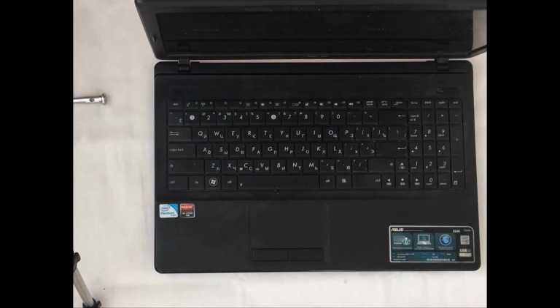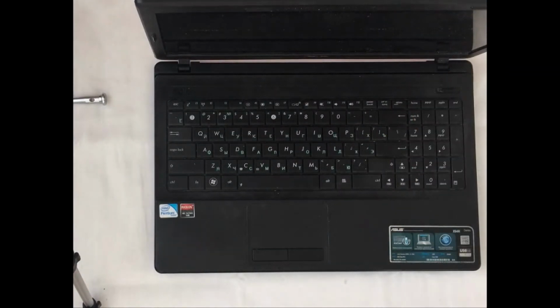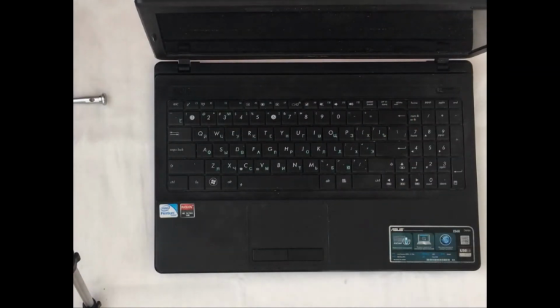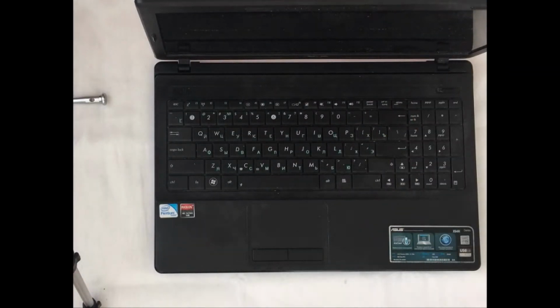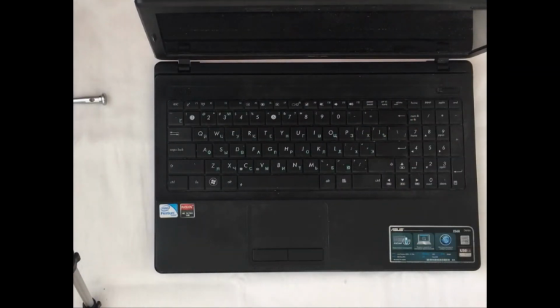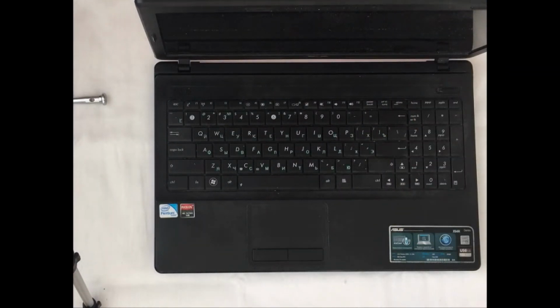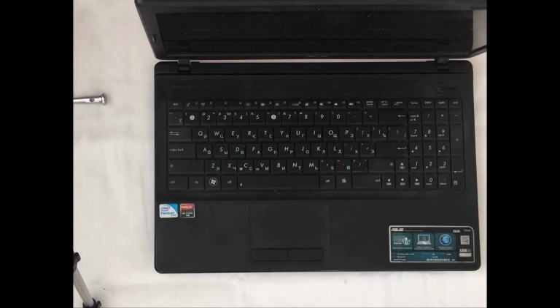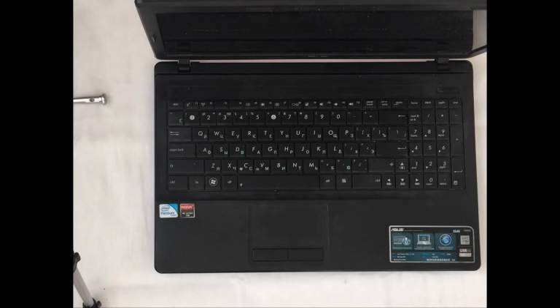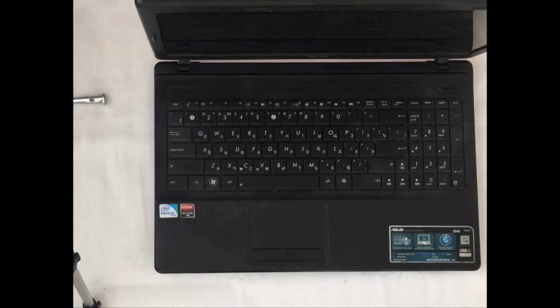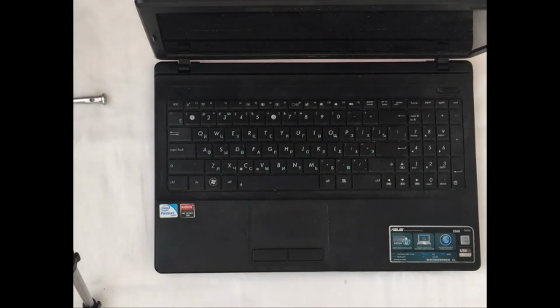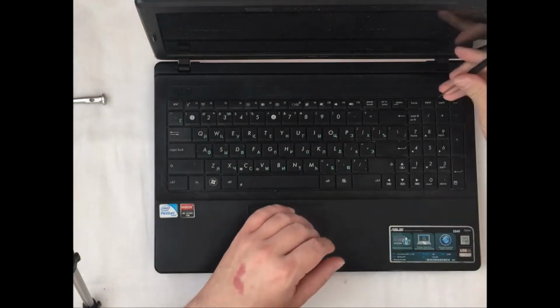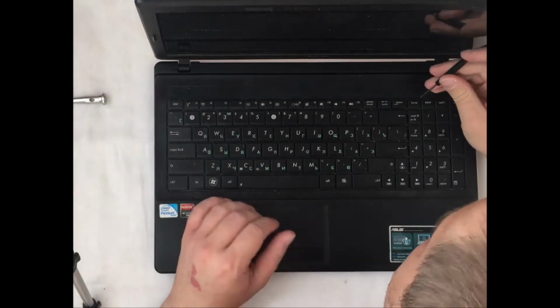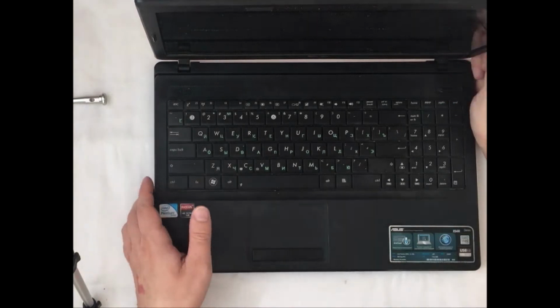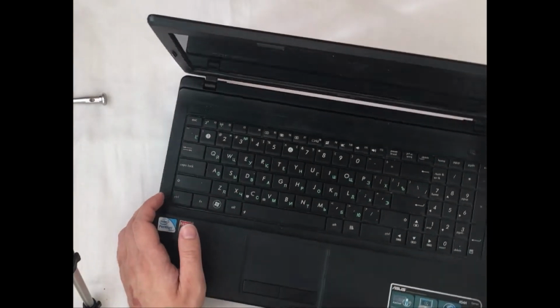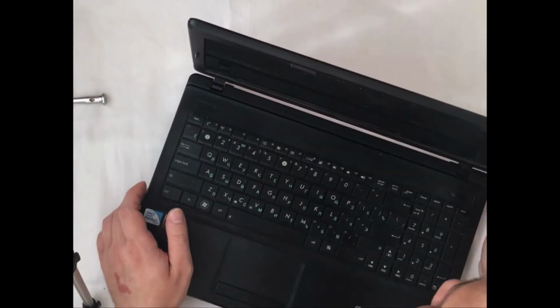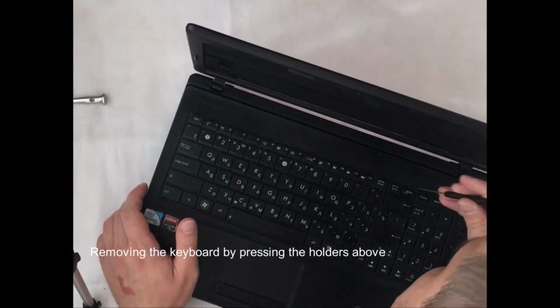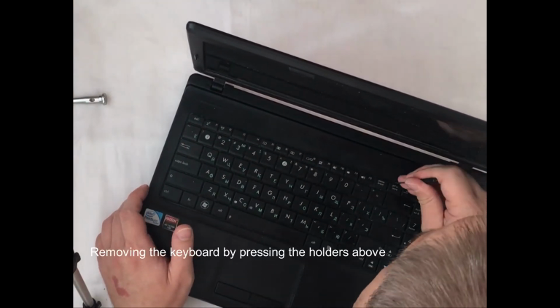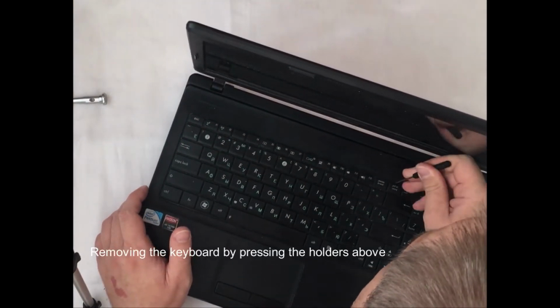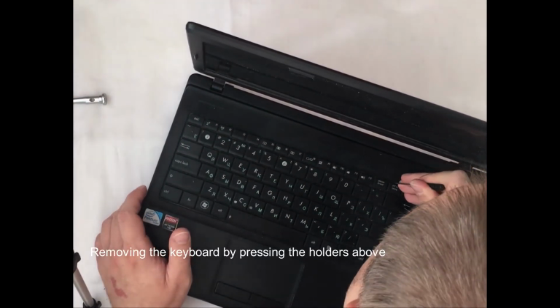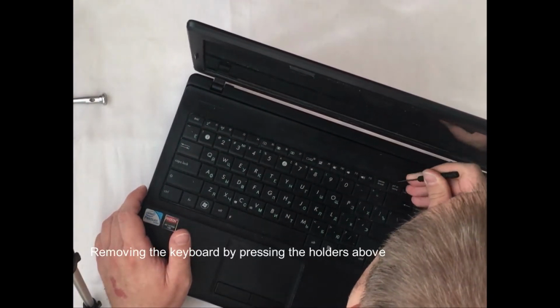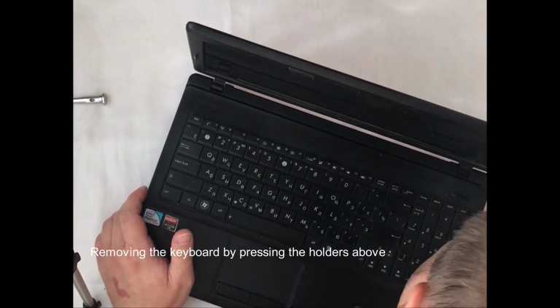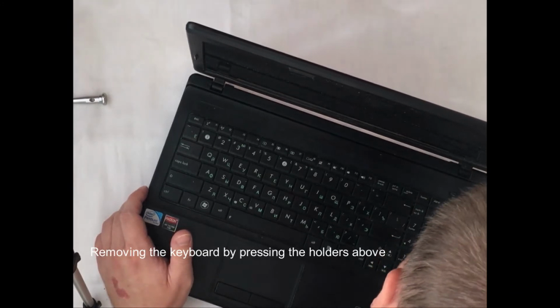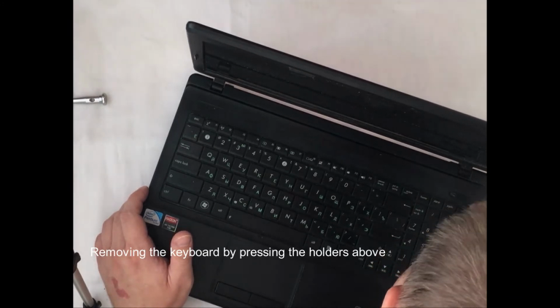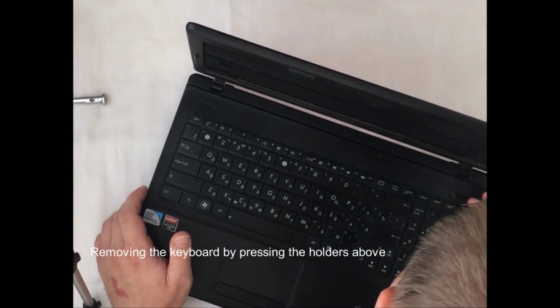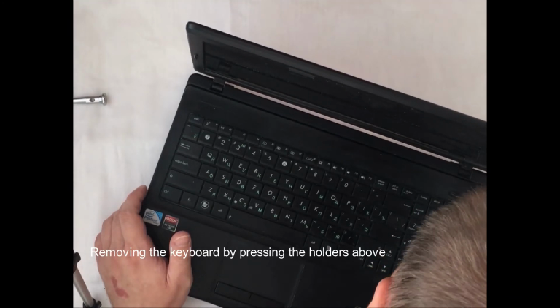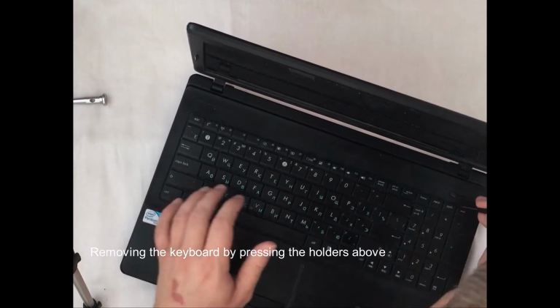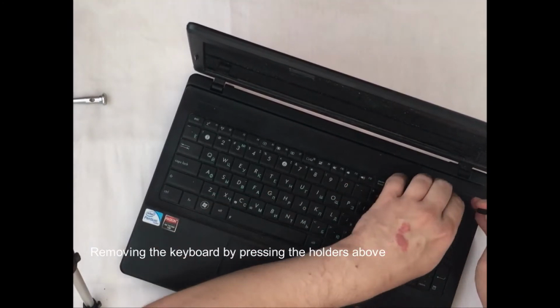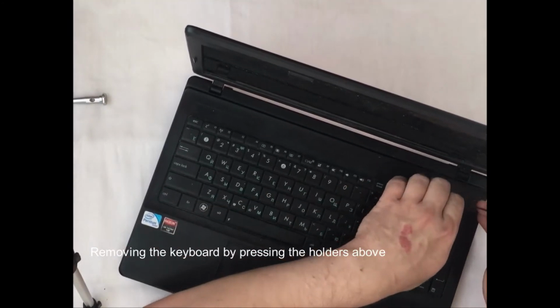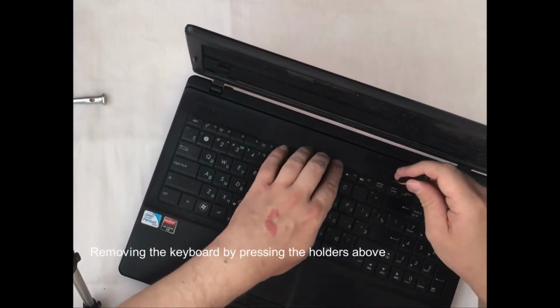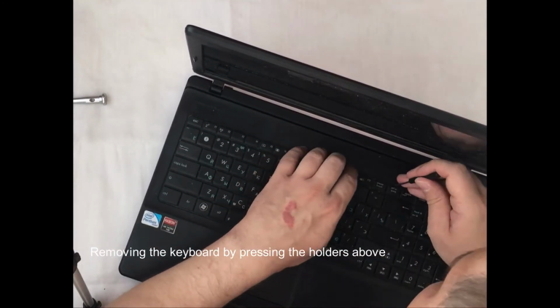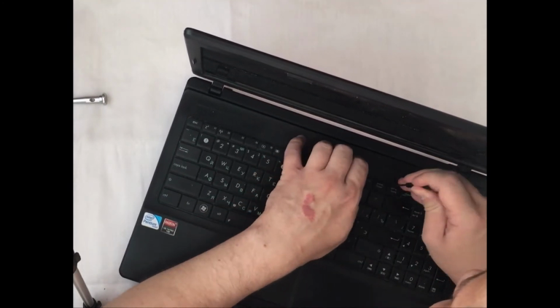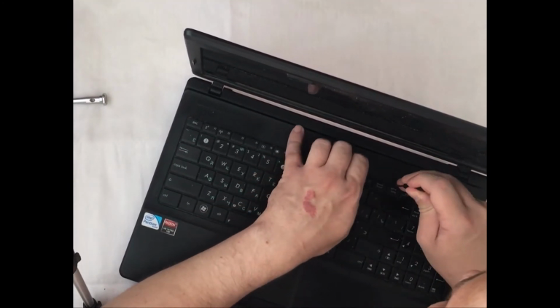The next thing we need to do is to remove the keyboard from the laptop, because there are a lot of screws under it which need to be removed in order to remove the upper cover from the laptop.